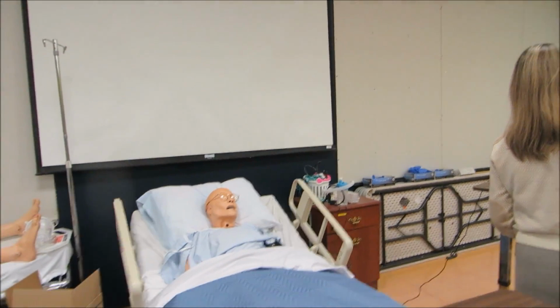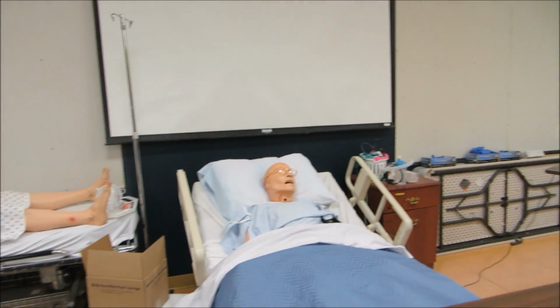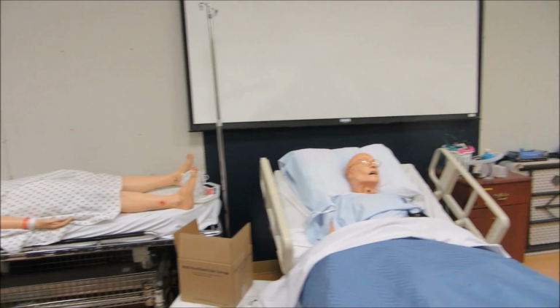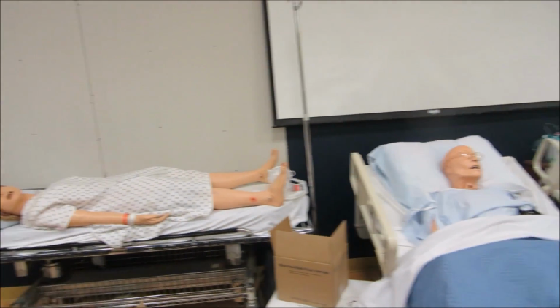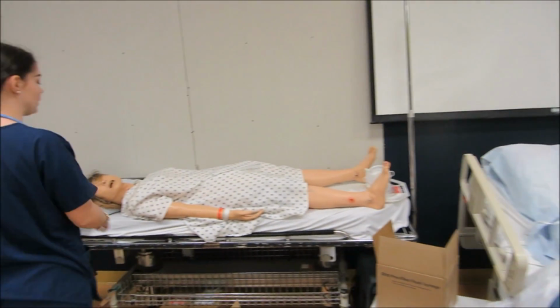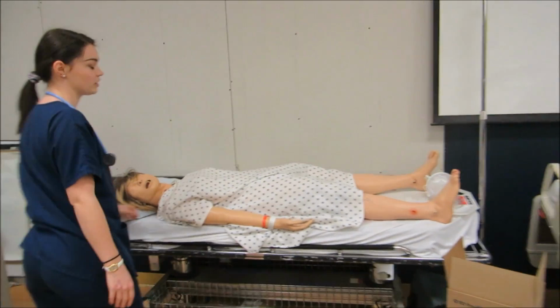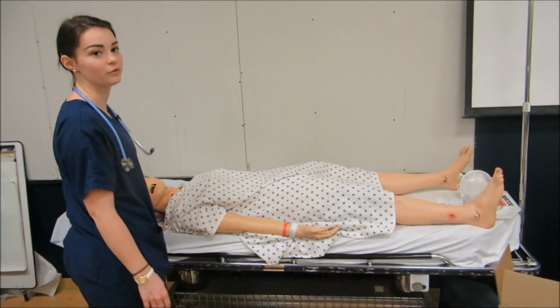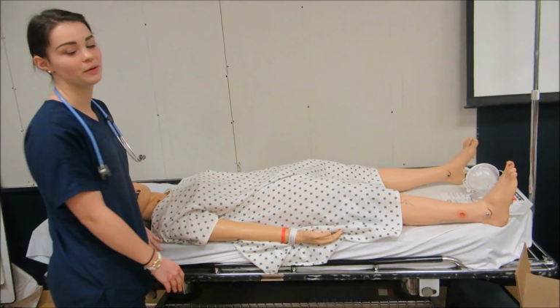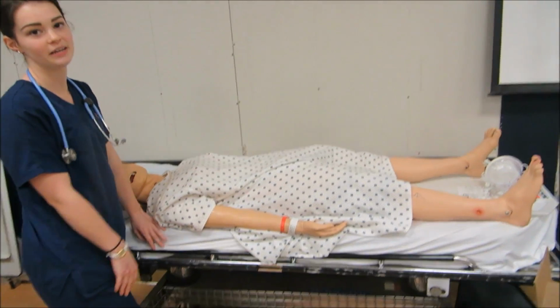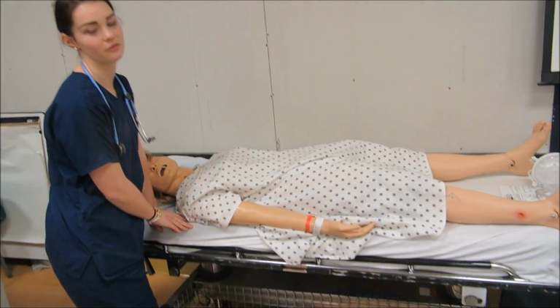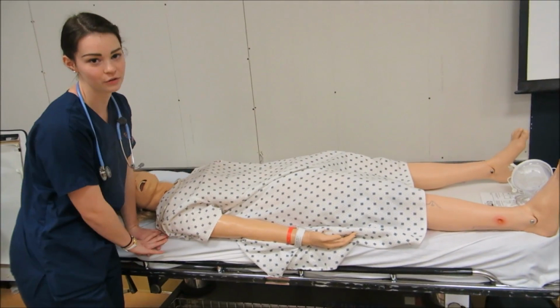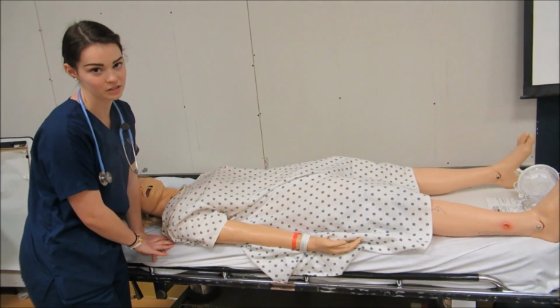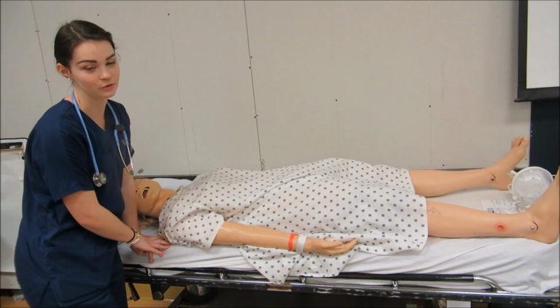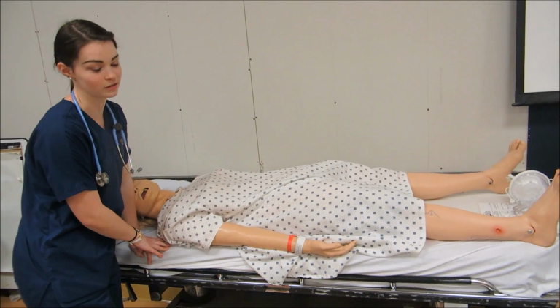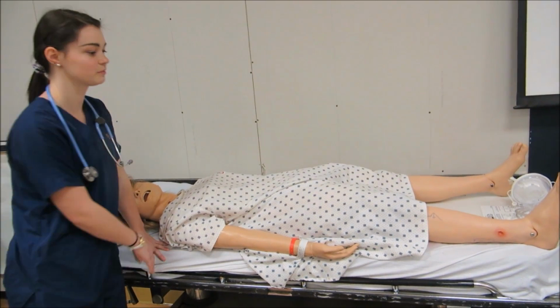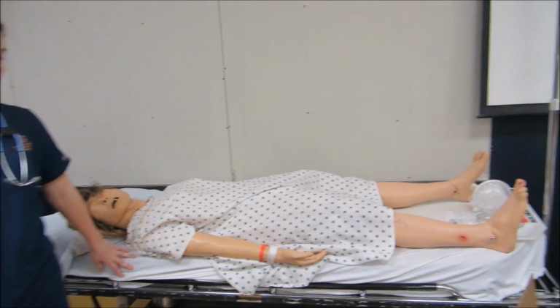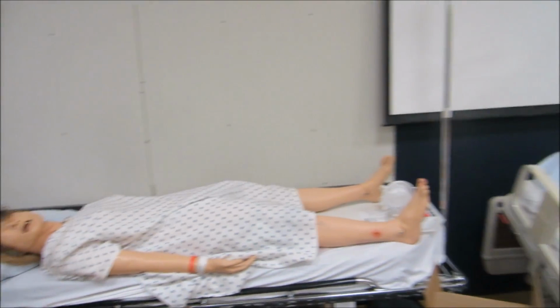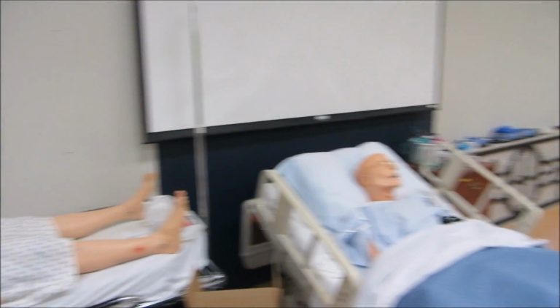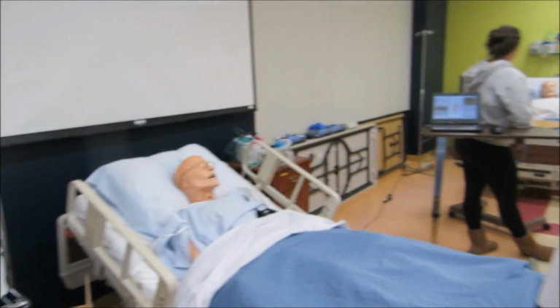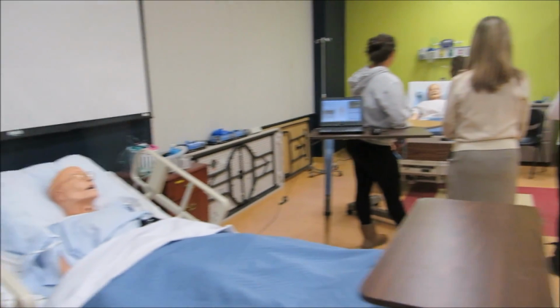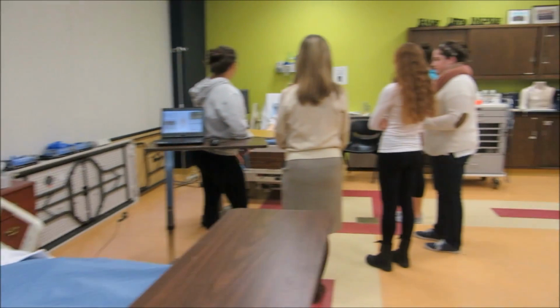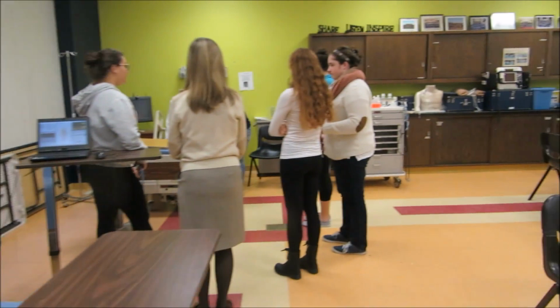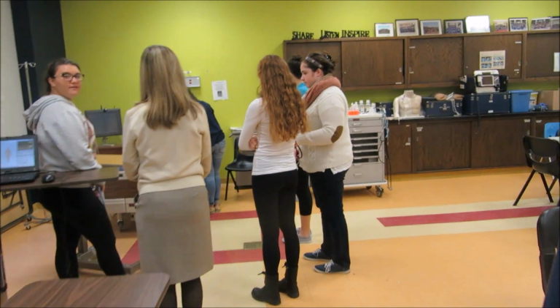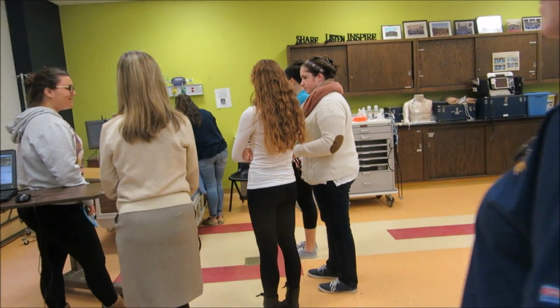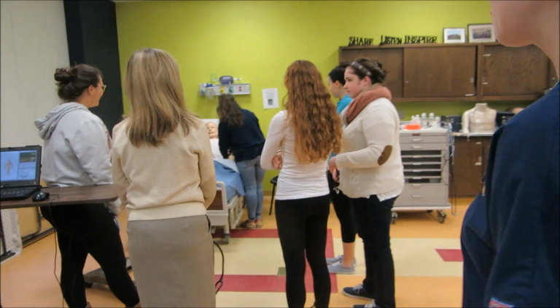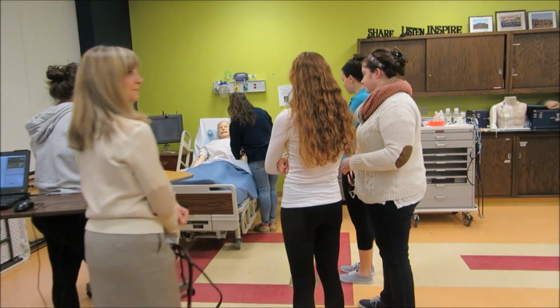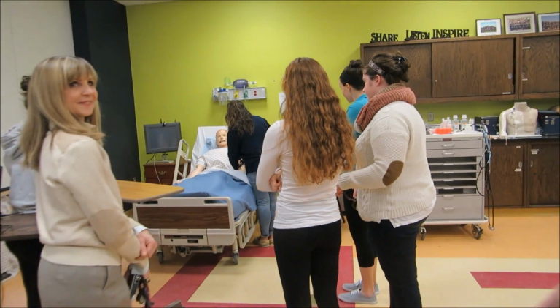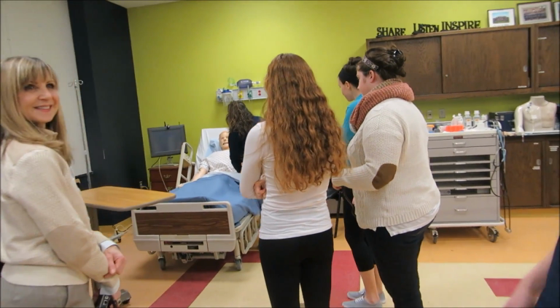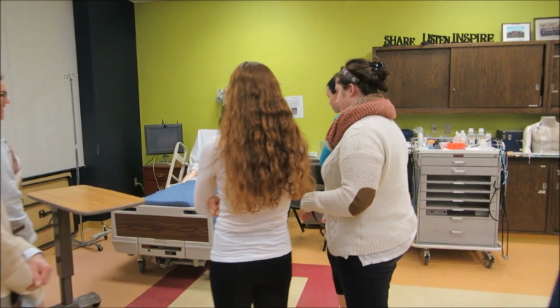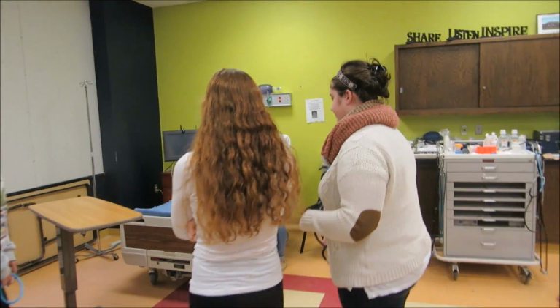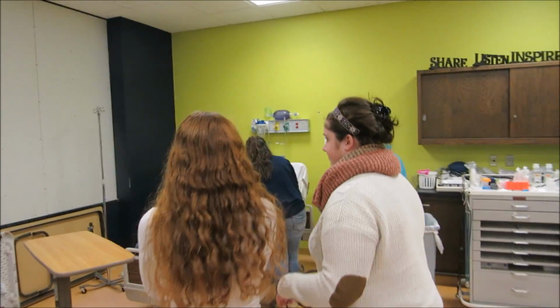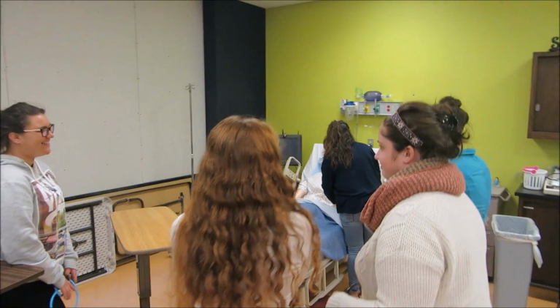Over here, we have a stretcher, which you might be taken on if you have to go to the hospital through an ambulance. It's a bed on wheels. These are a couple of nursing students doing some practice.